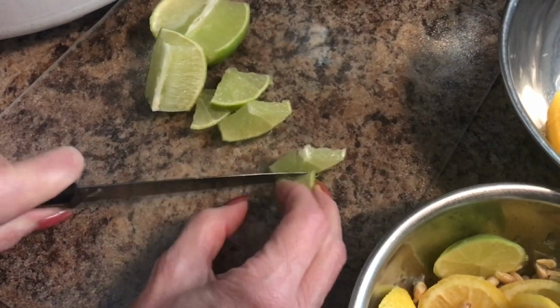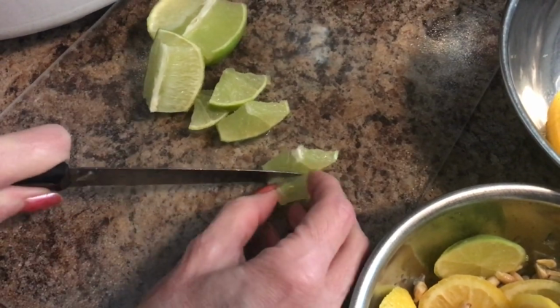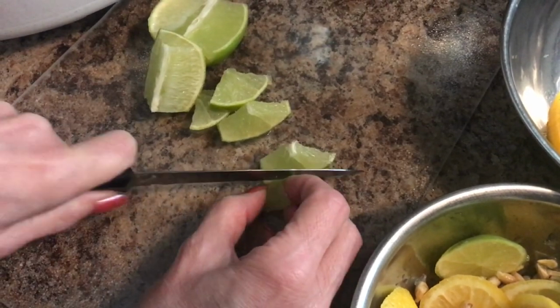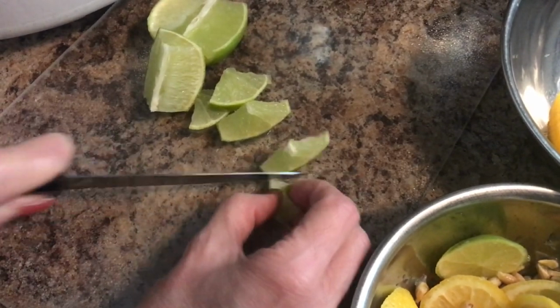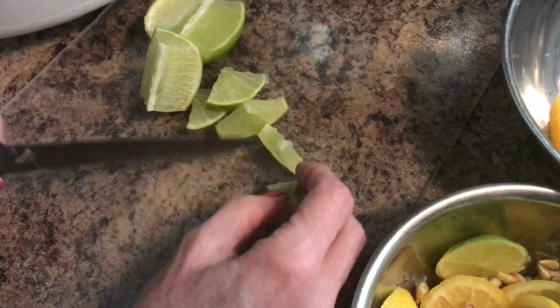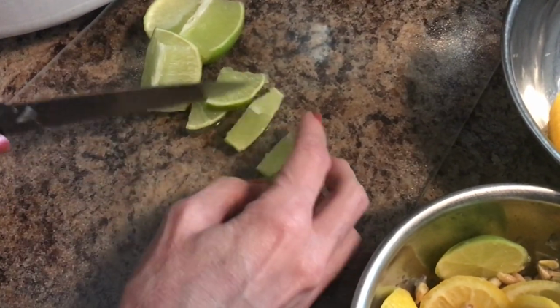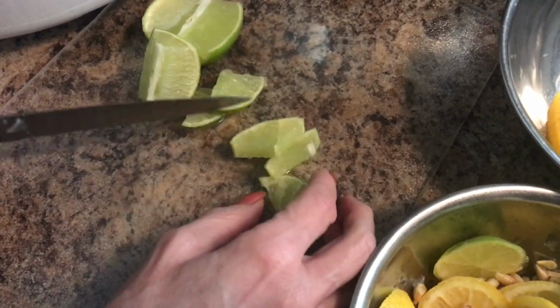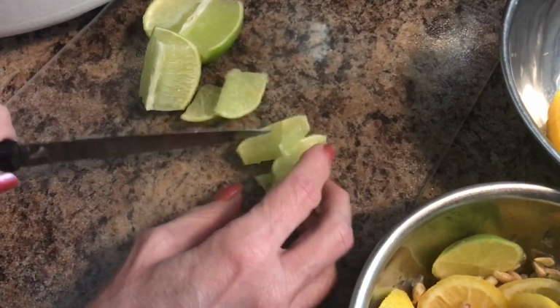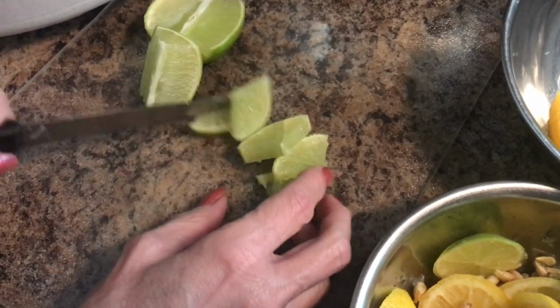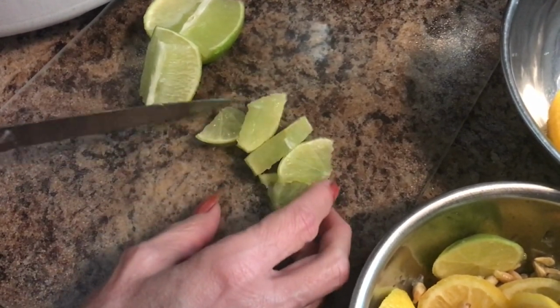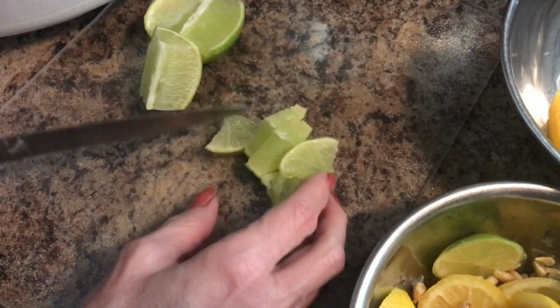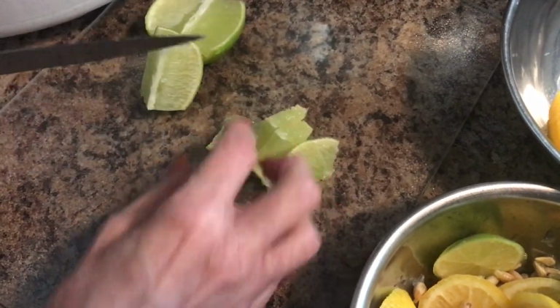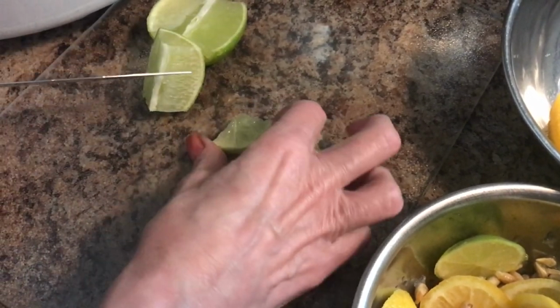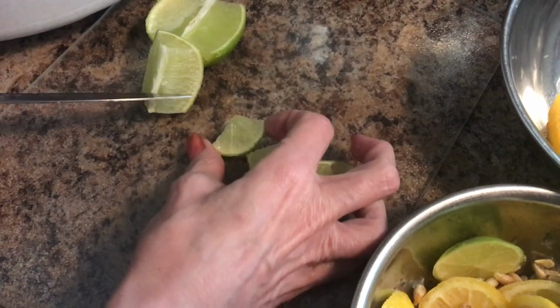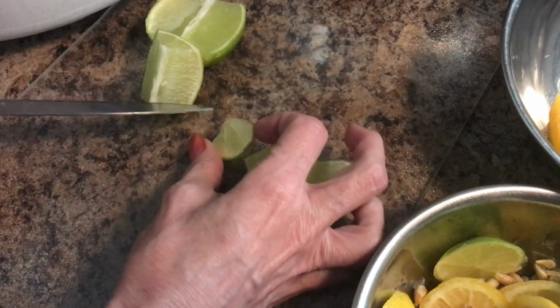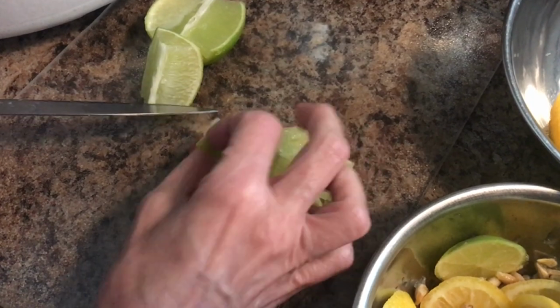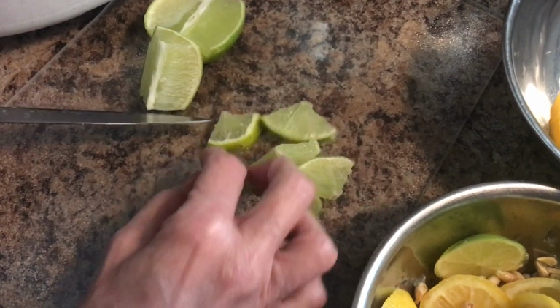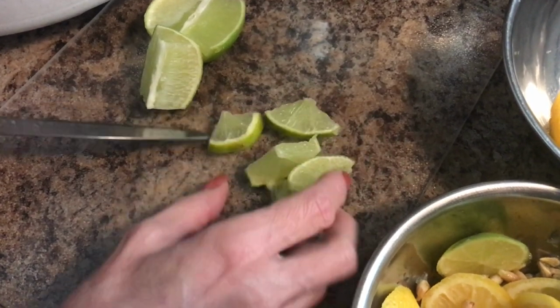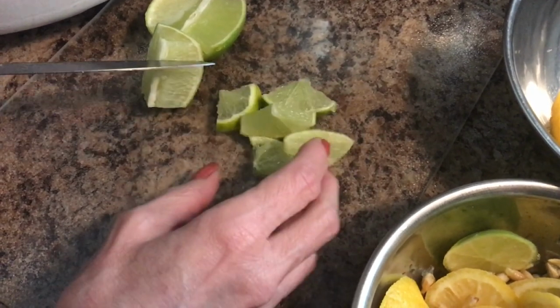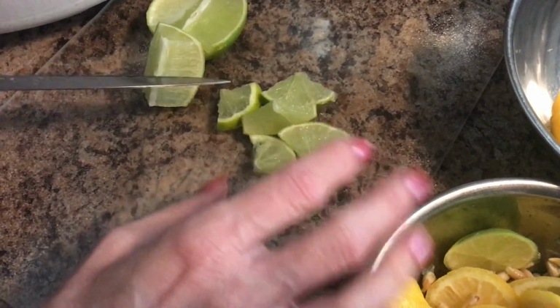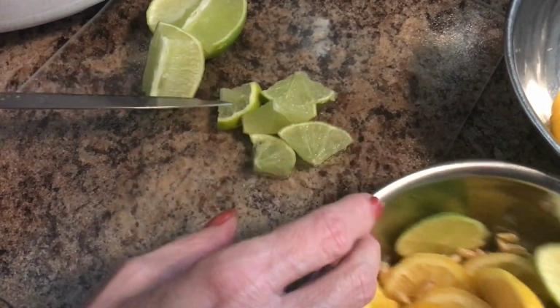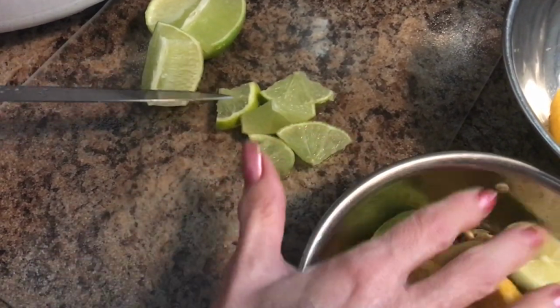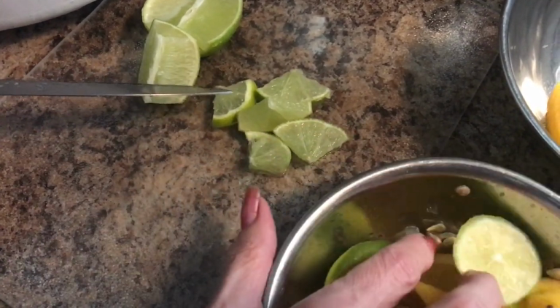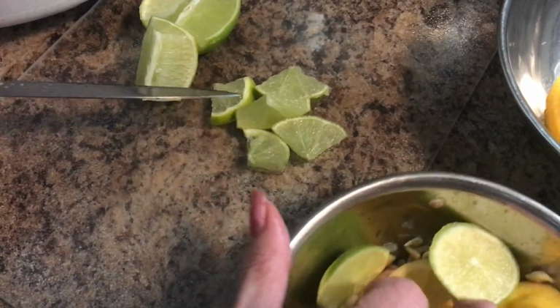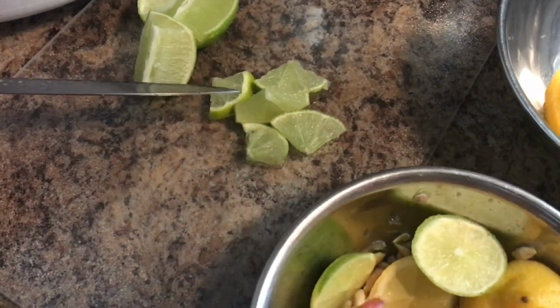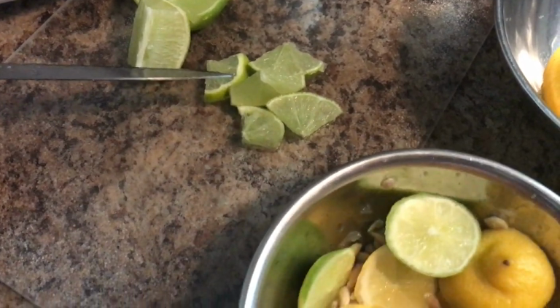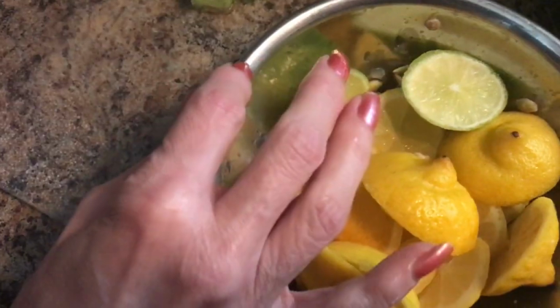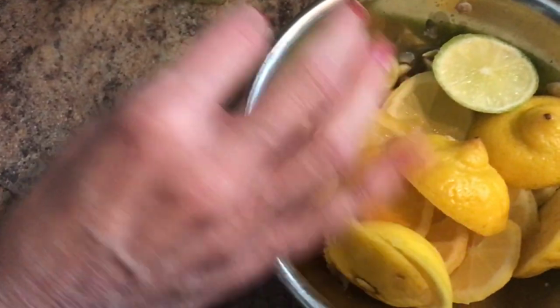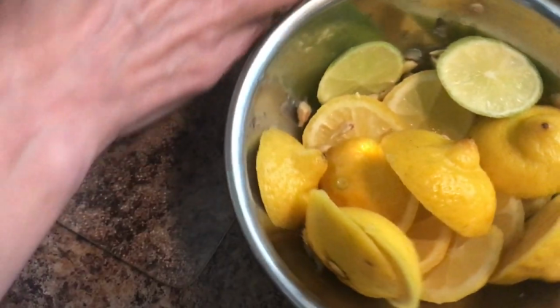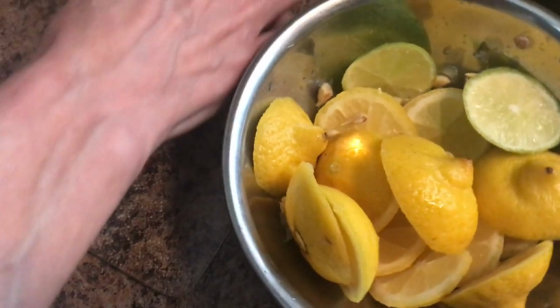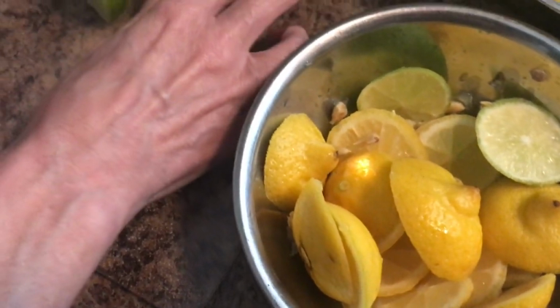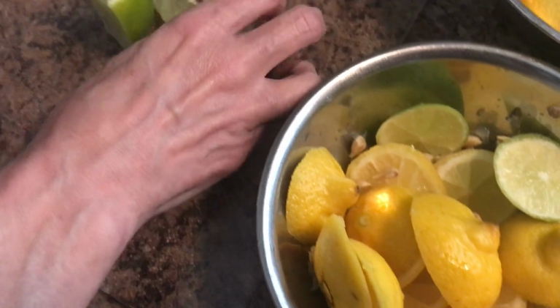So you continue on doing that, and you want to make sure if there's any little seeds in, you take the seeds out, like I've done here.